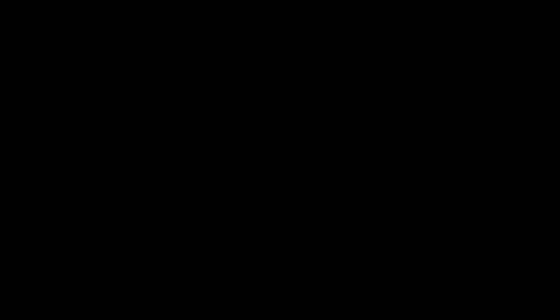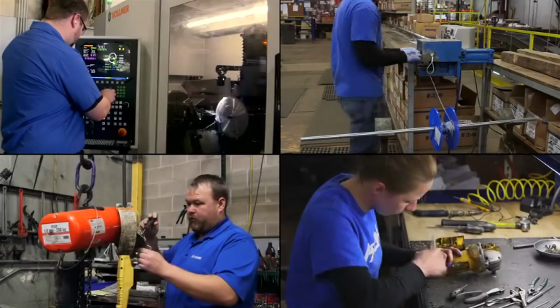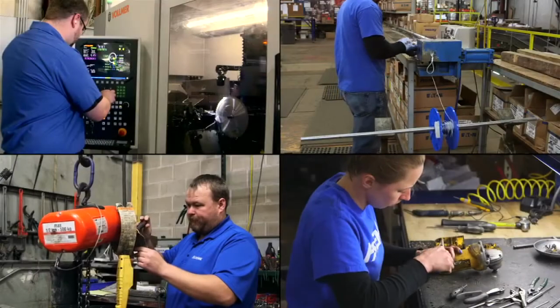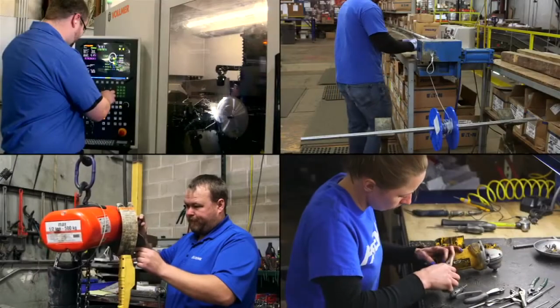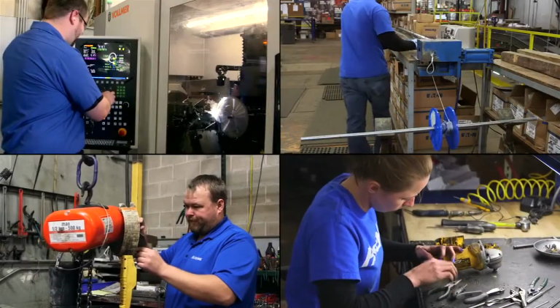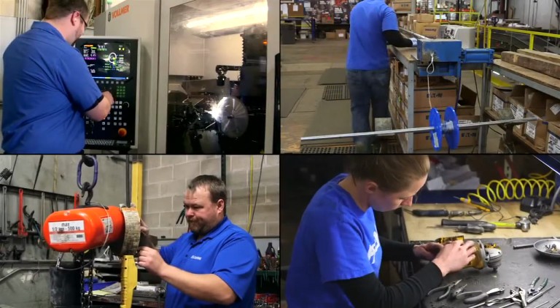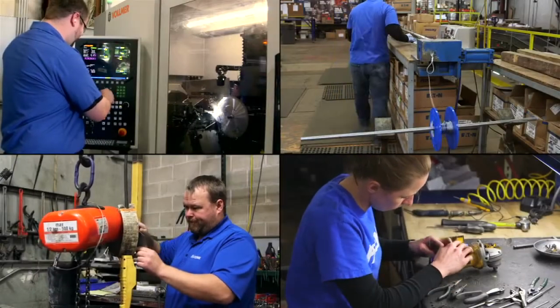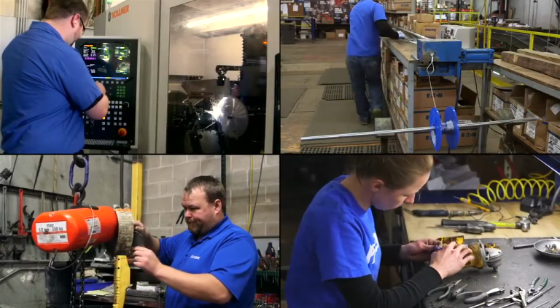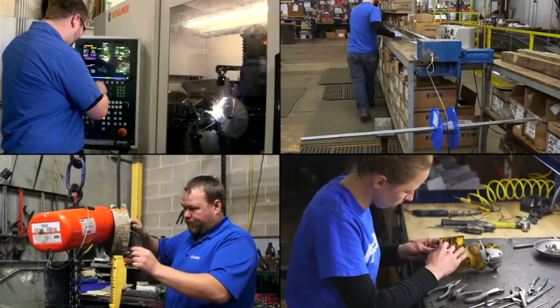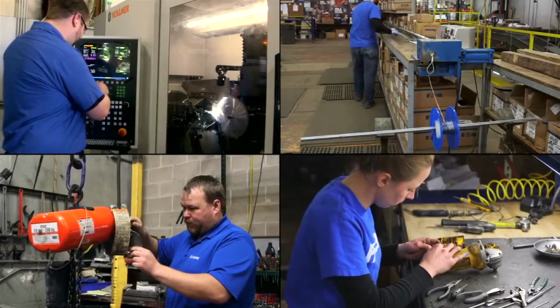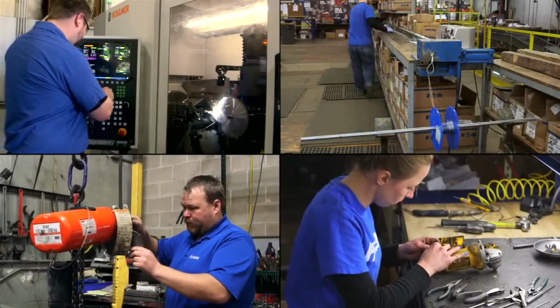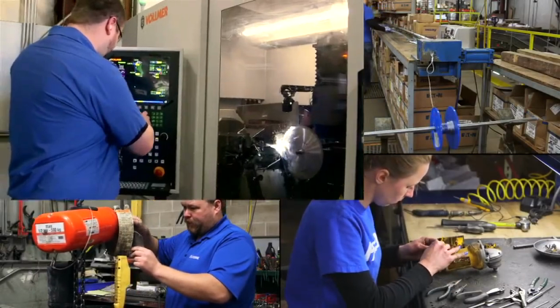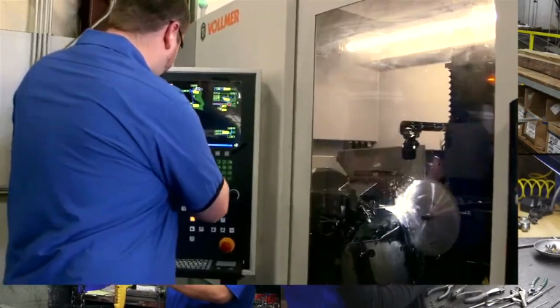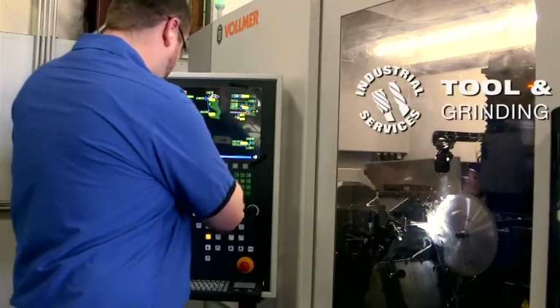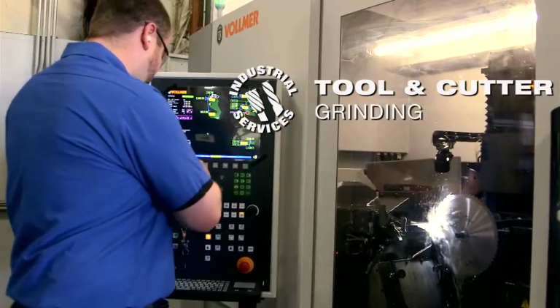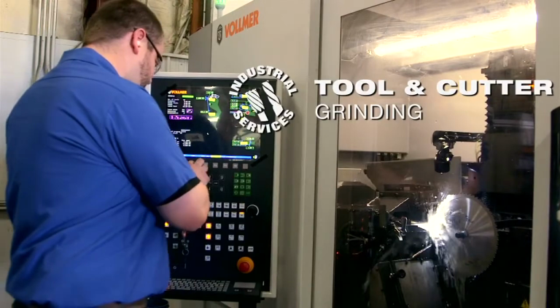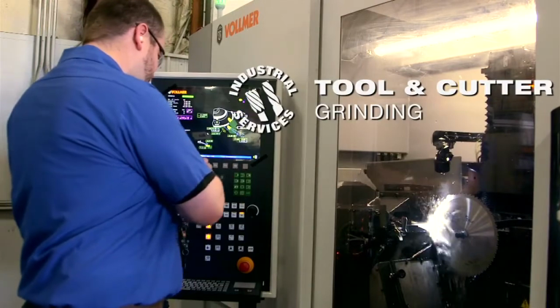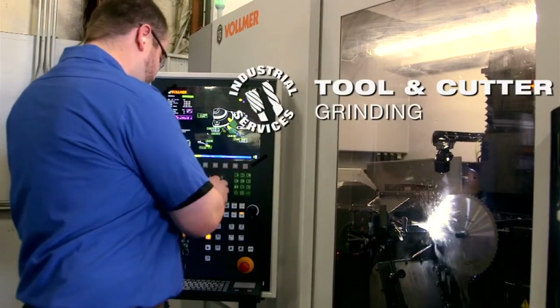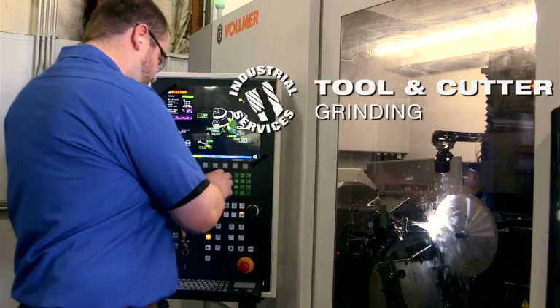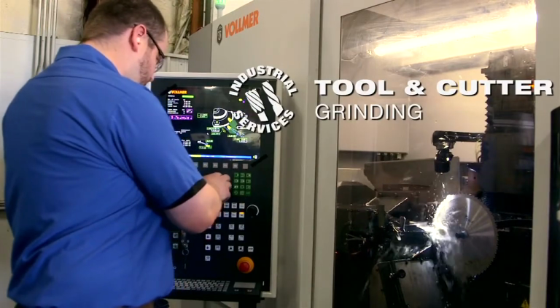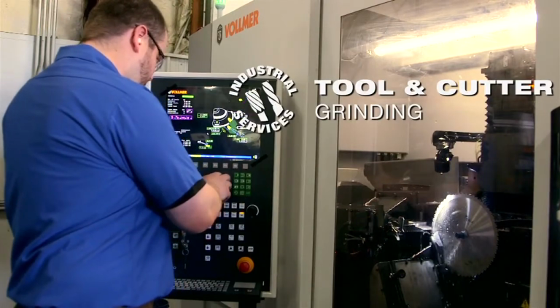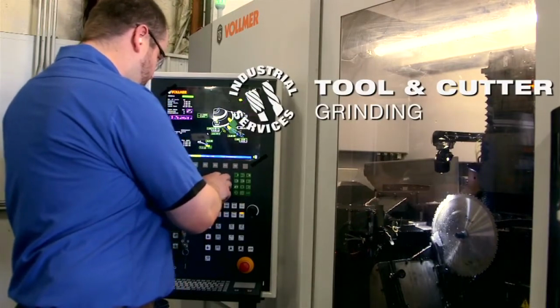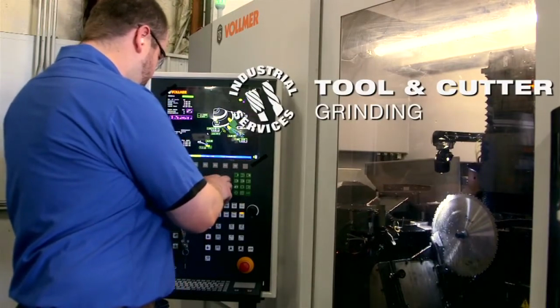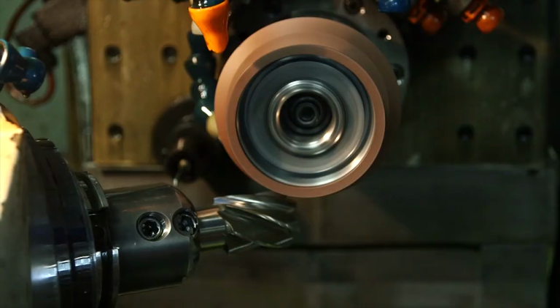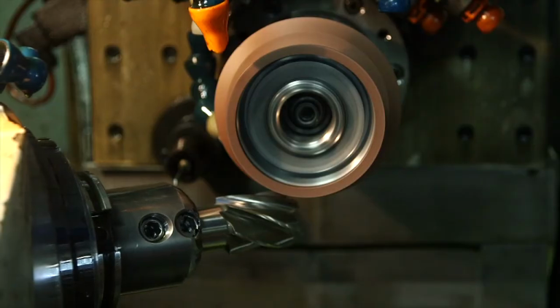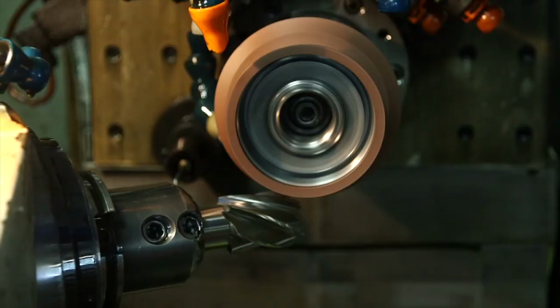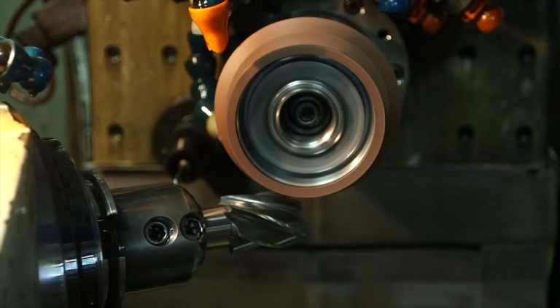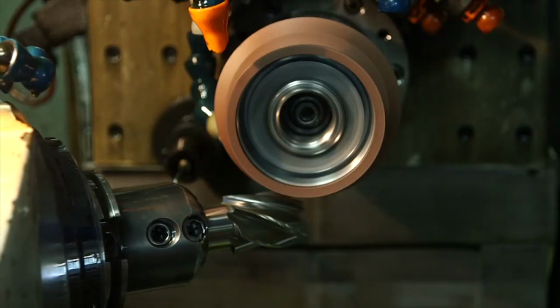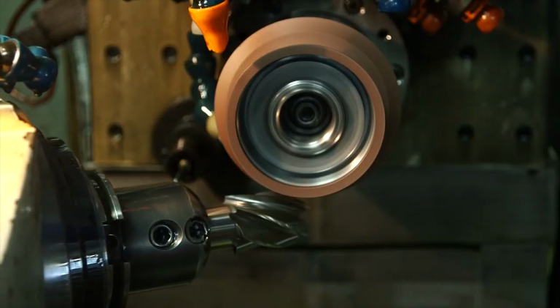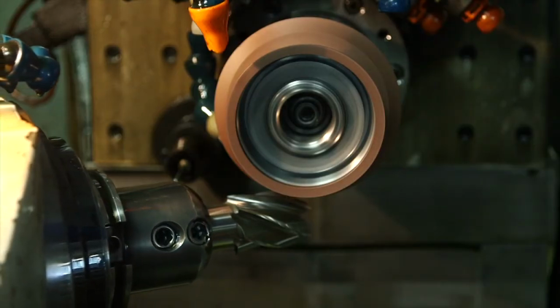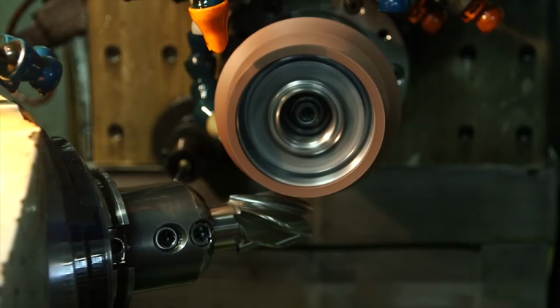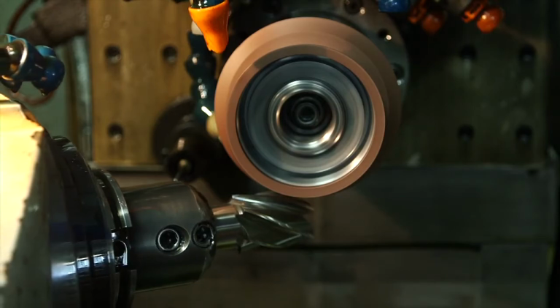At Fastenal, we don't just sell products — we support them with a spectrum of services. That includes tool and cutter grinding, helping you extend cutting tool life to maximize productivity and cost savings for your business.